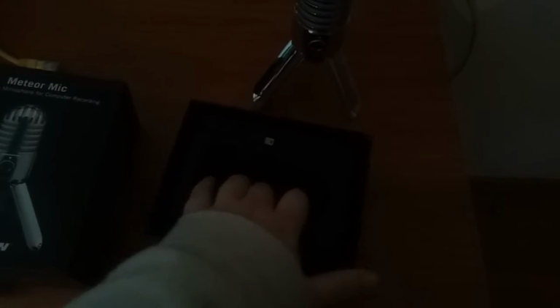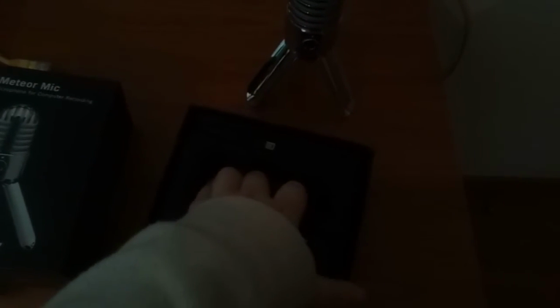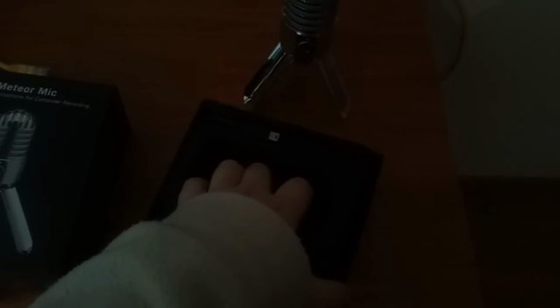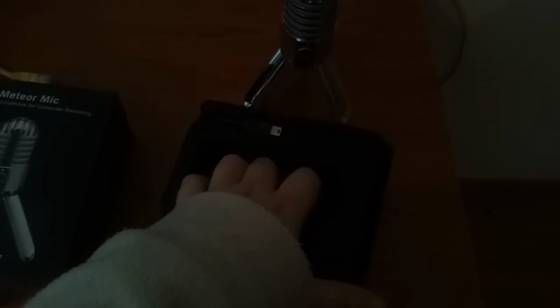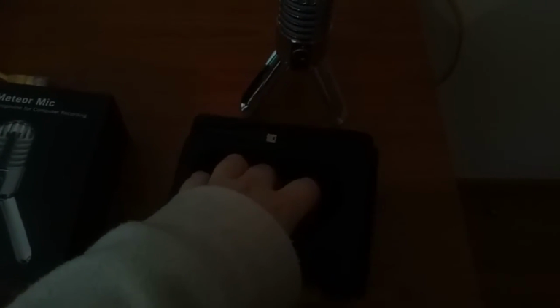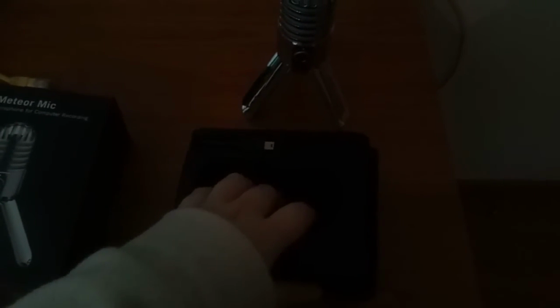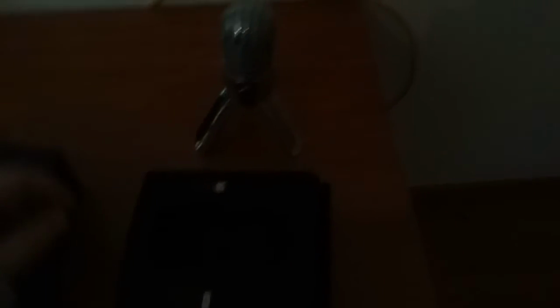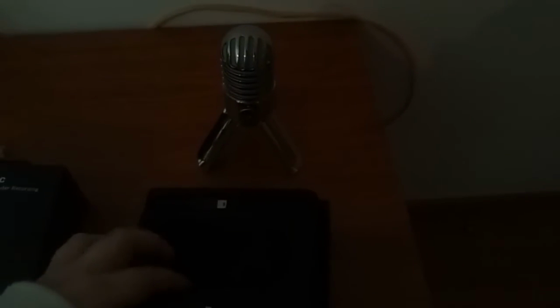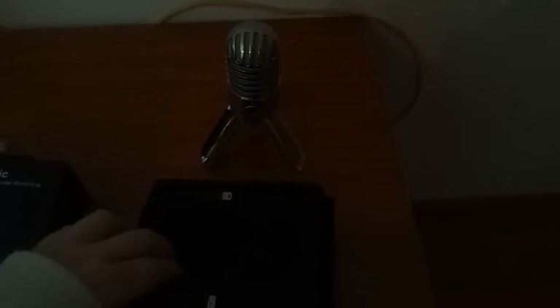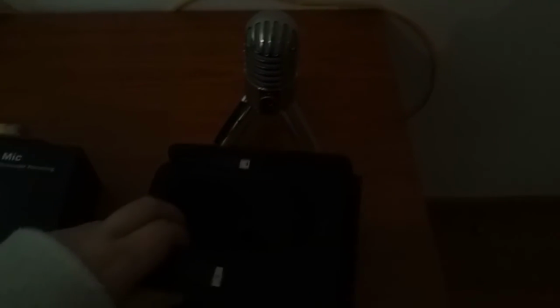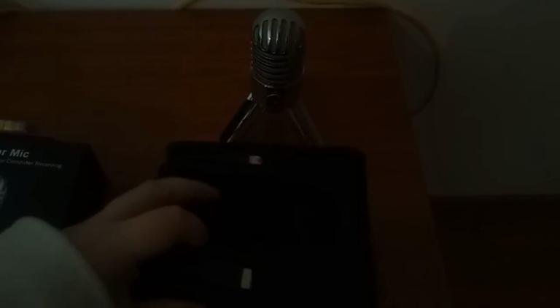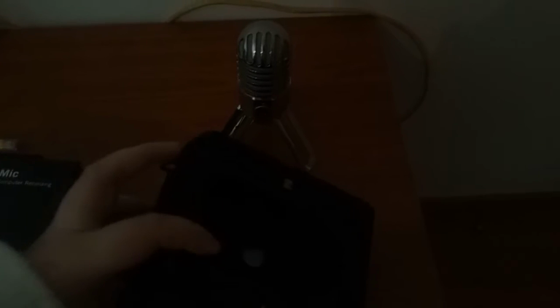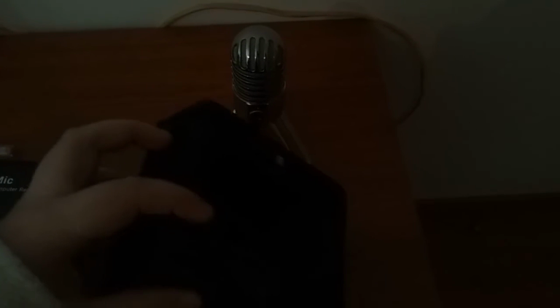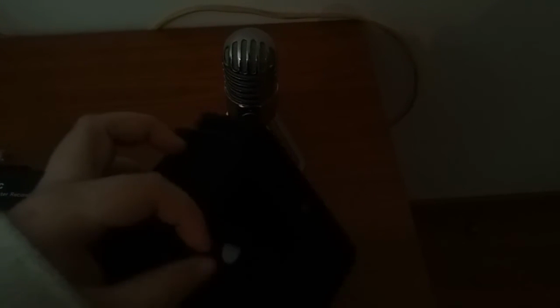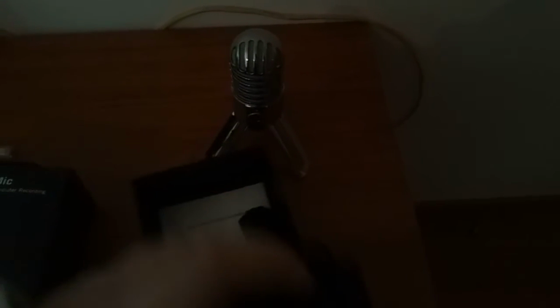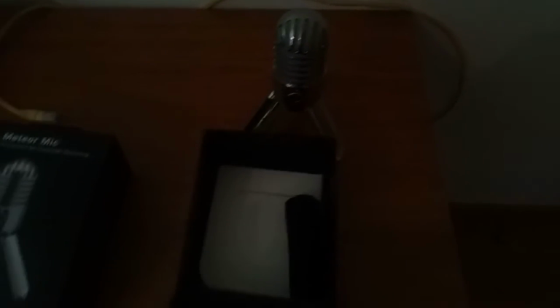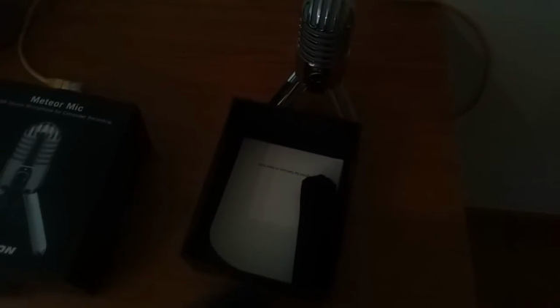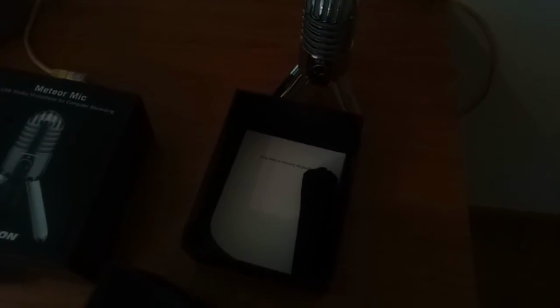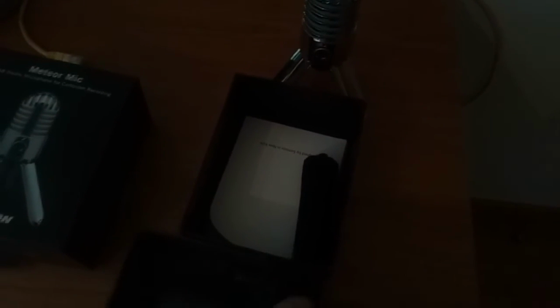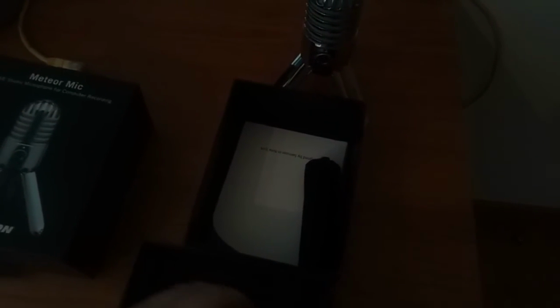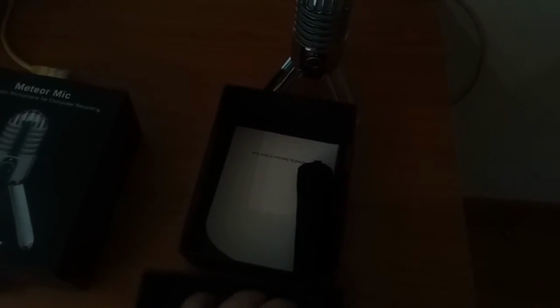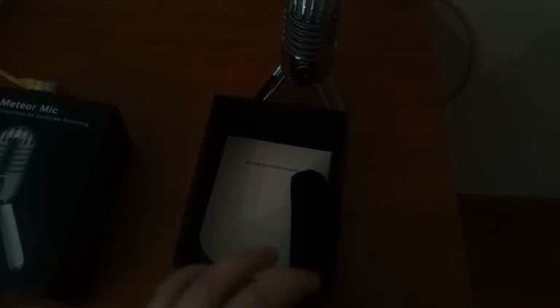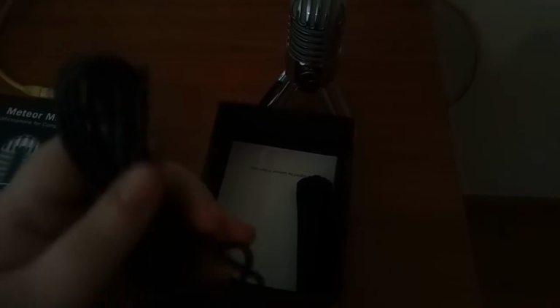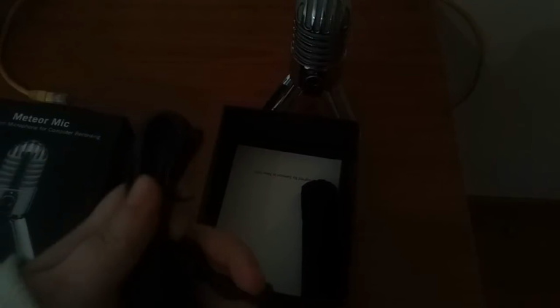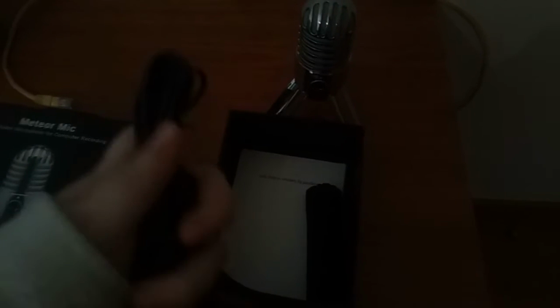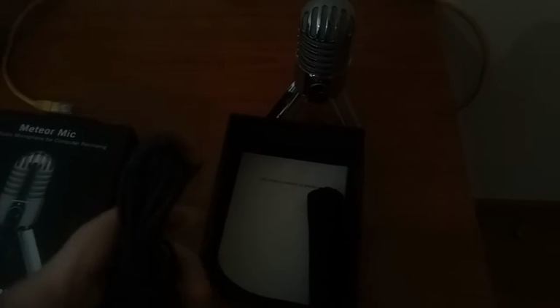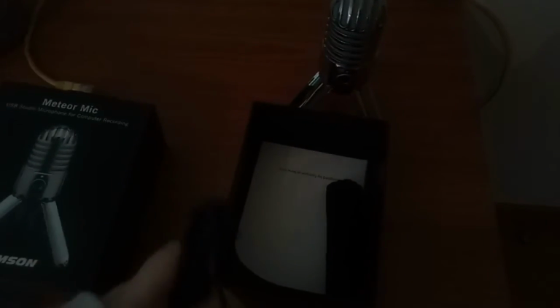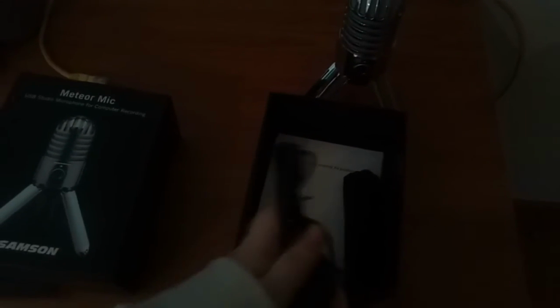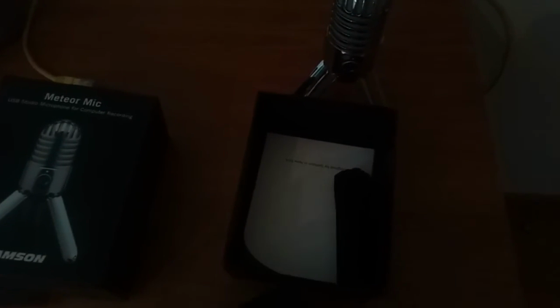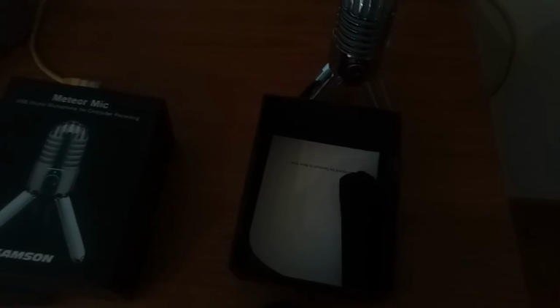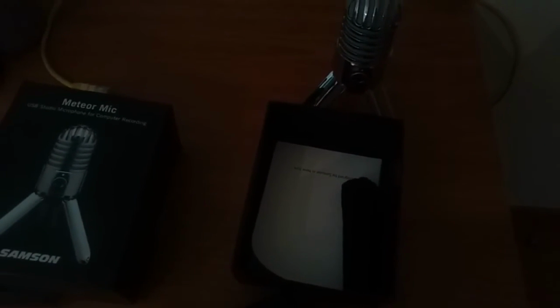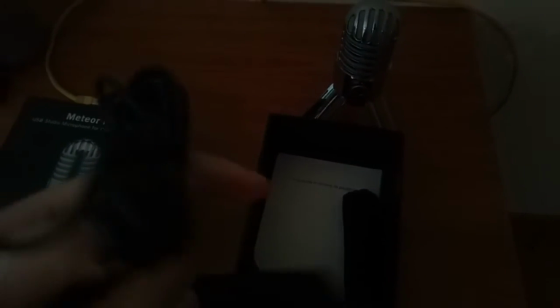Something else in the box — you probably can't see because this phone does not like low light. But here is the USB cable.